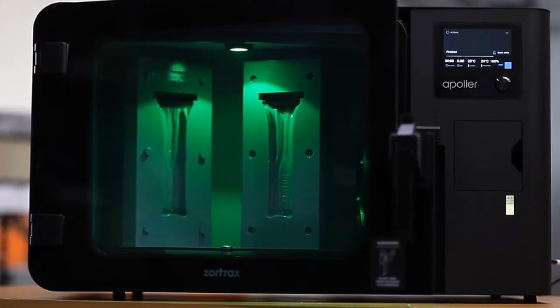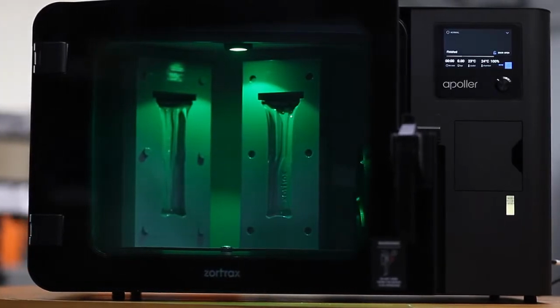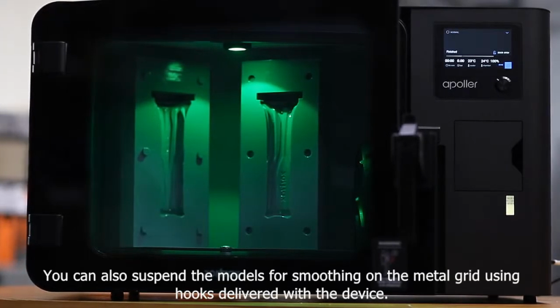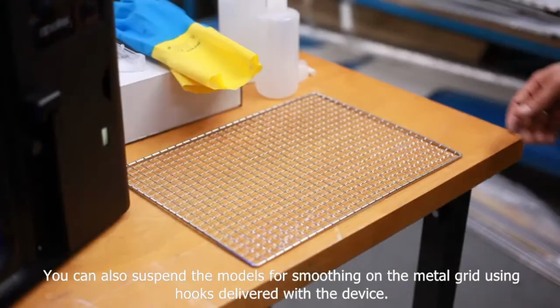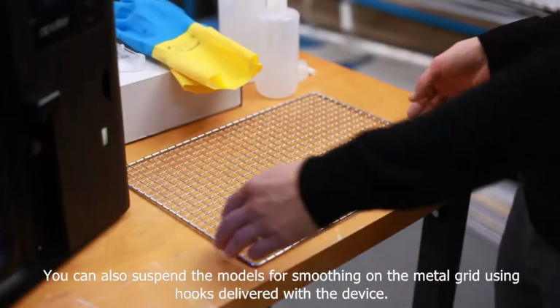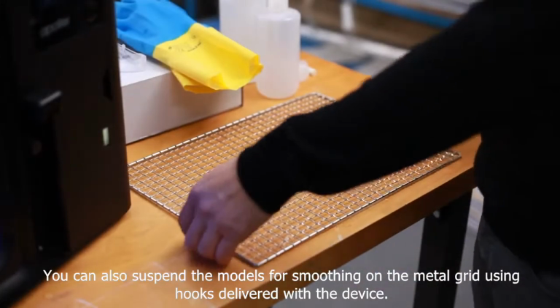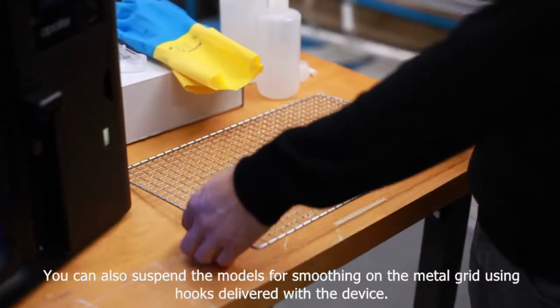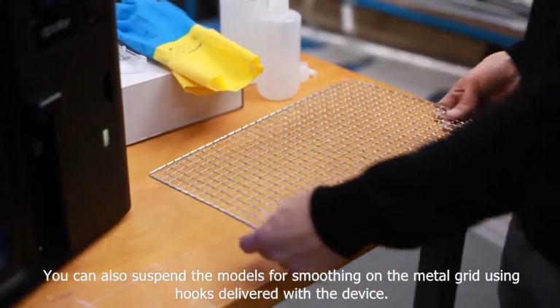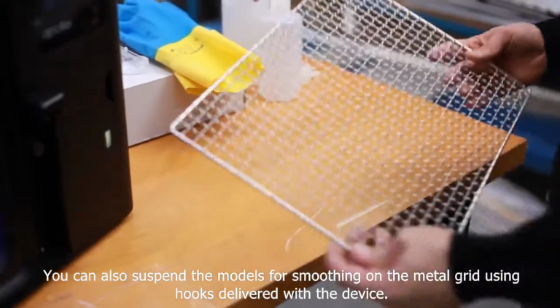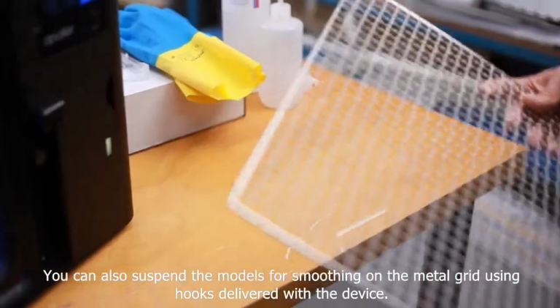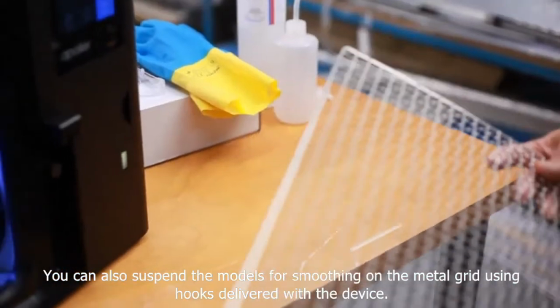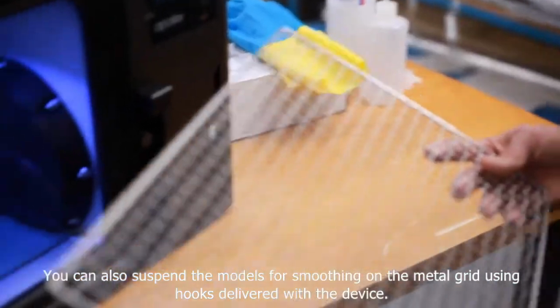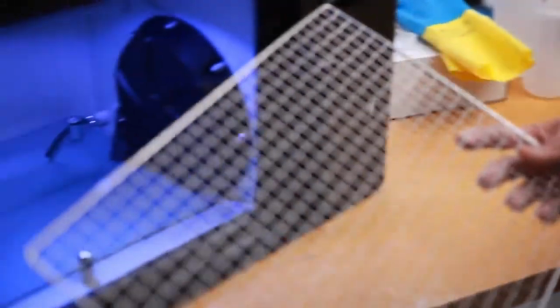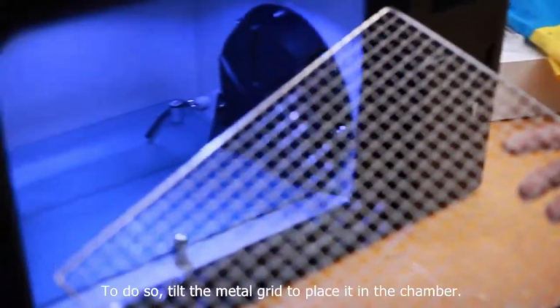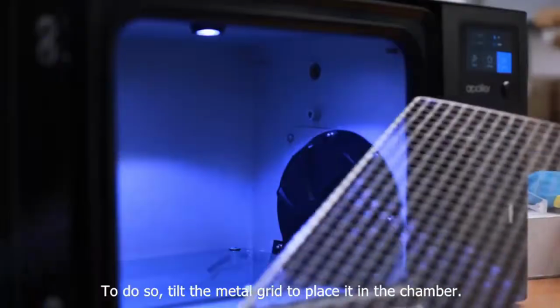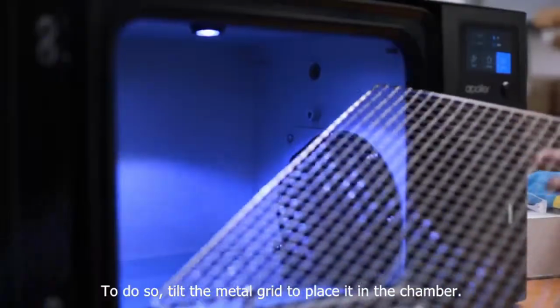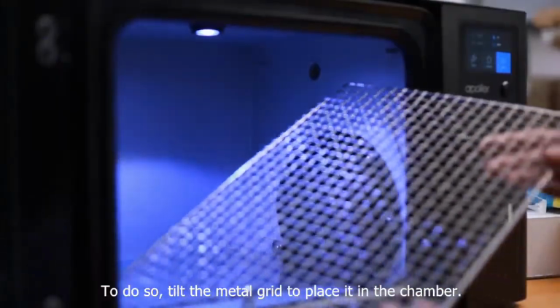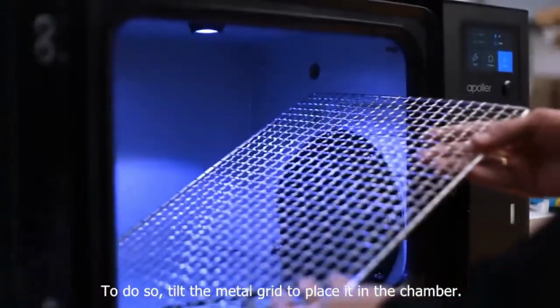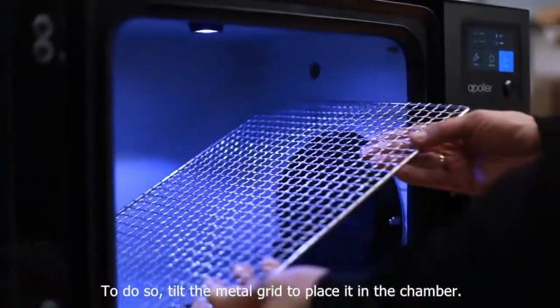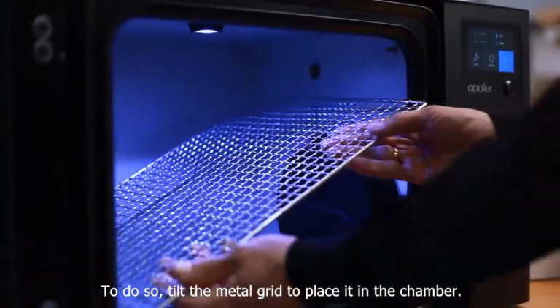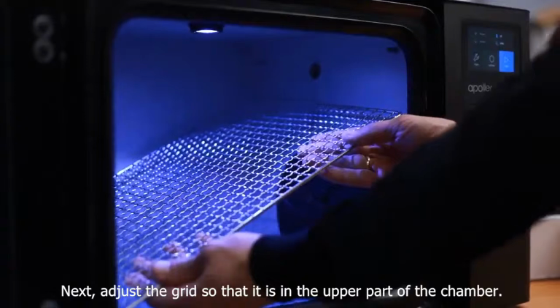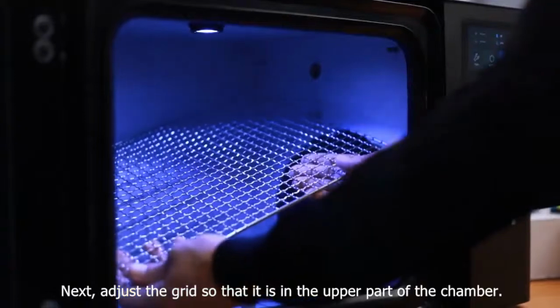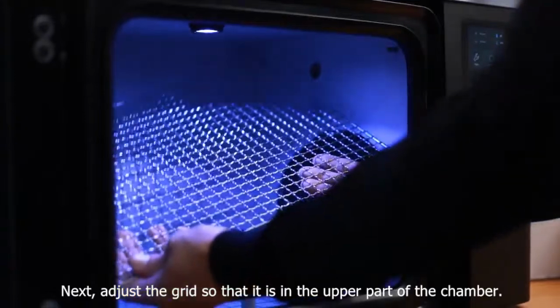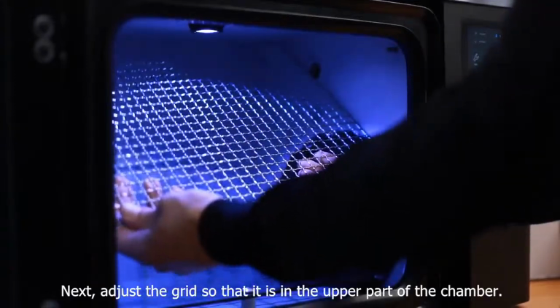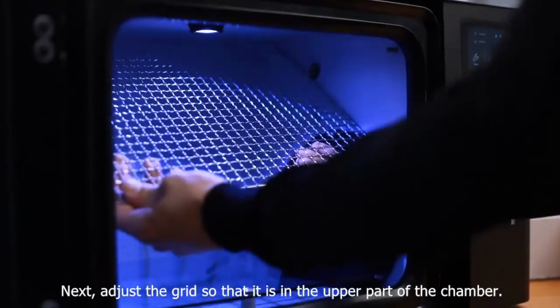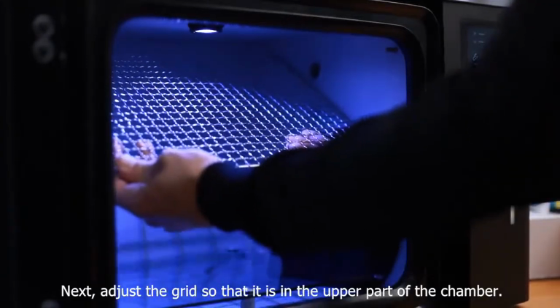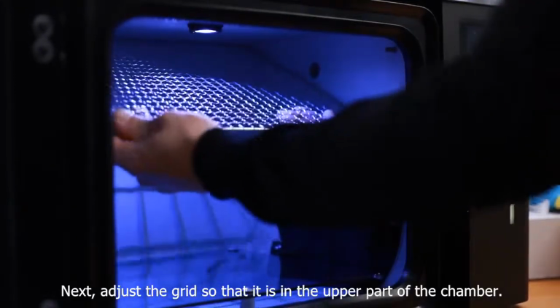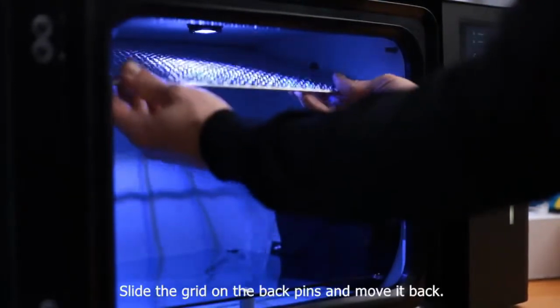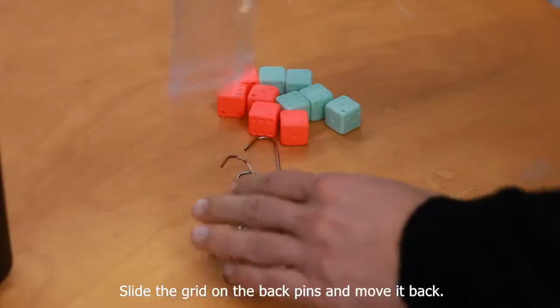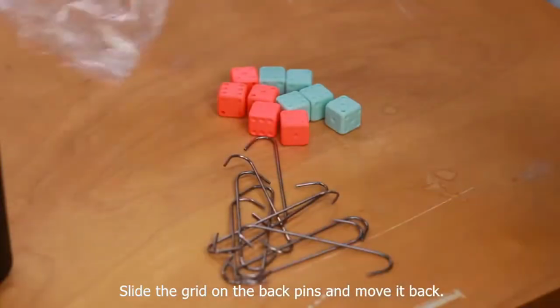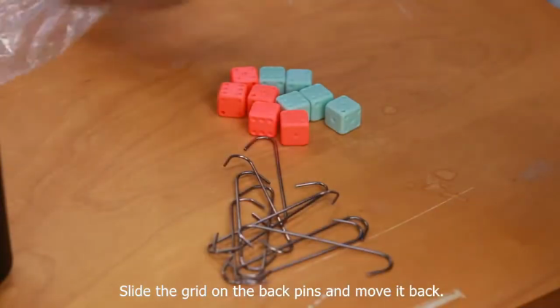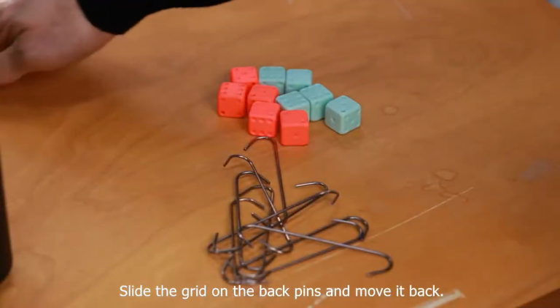You can also suspend the models for smoothing on the metal grid using hooks delivered with the device. To do so, tilt the metal grid to place it in the chamber. Next, adjust the grid so that it is in the upper part of the chamber. Slide the grid on the back pins and move it back.